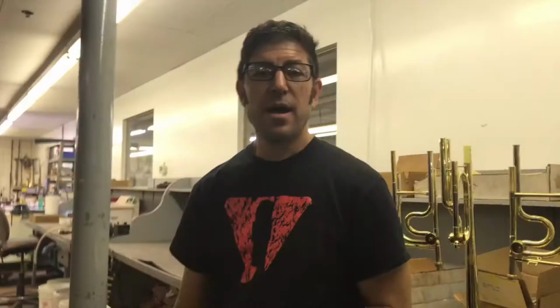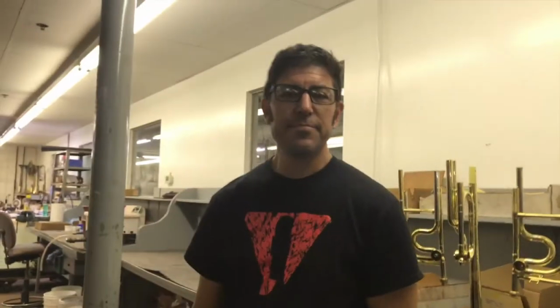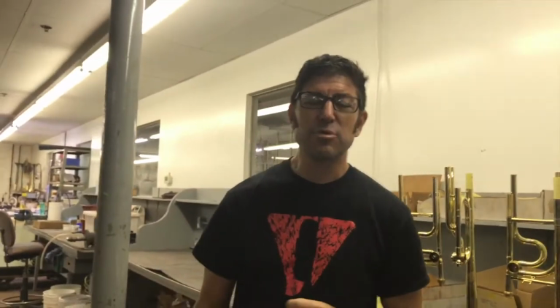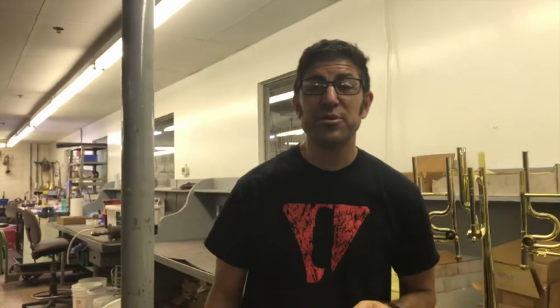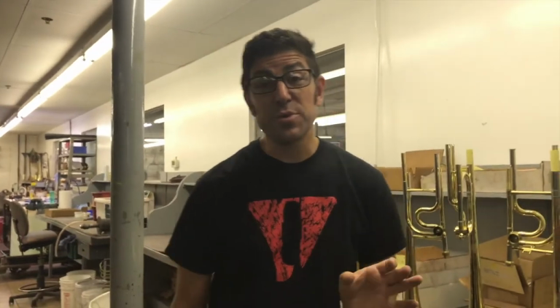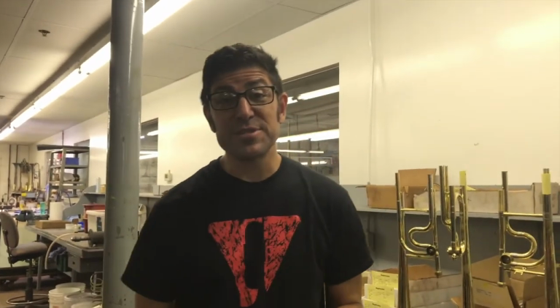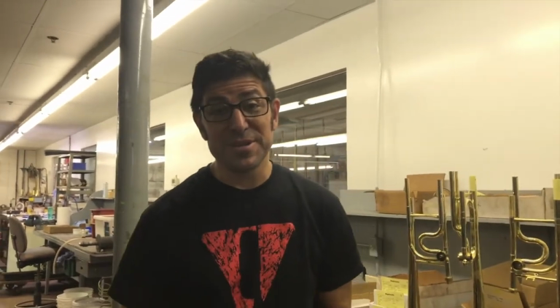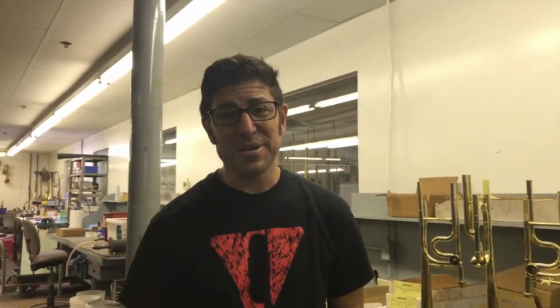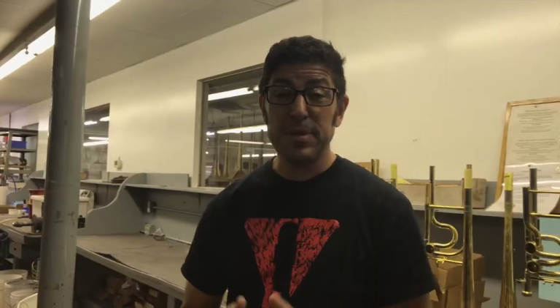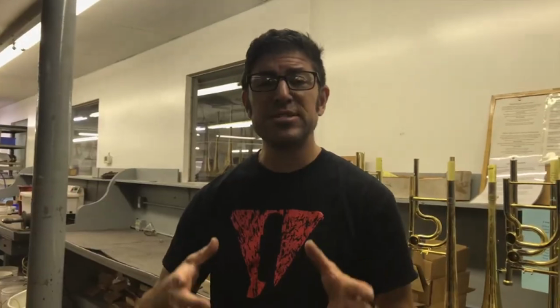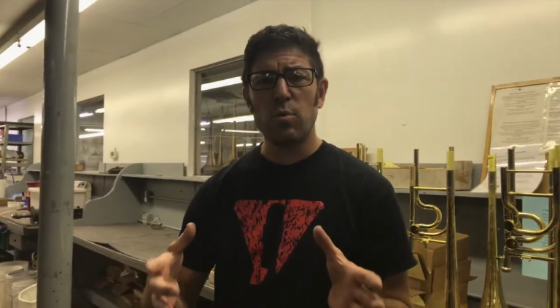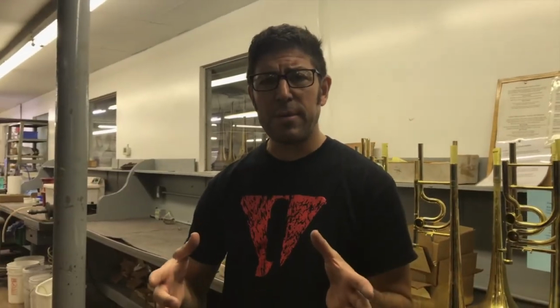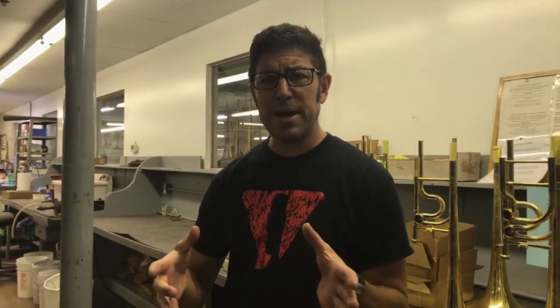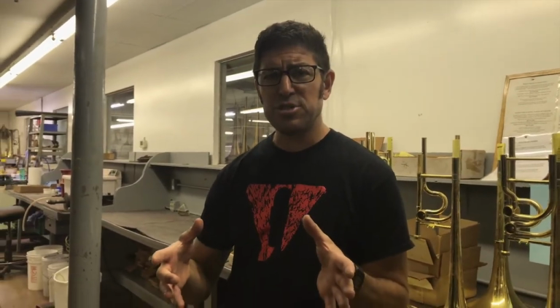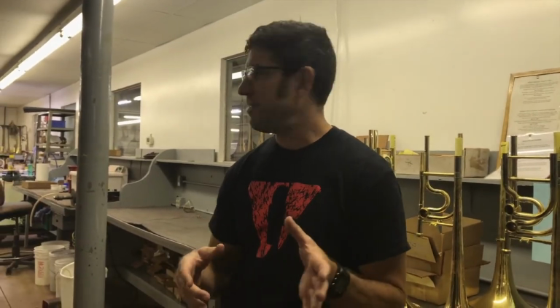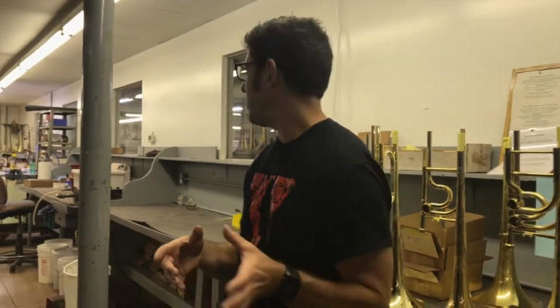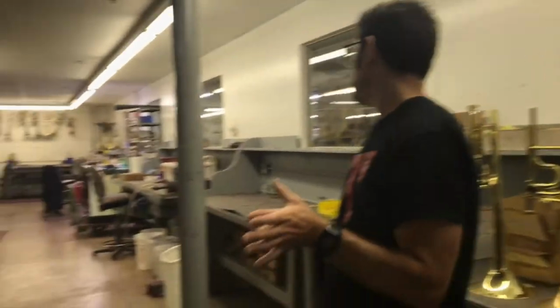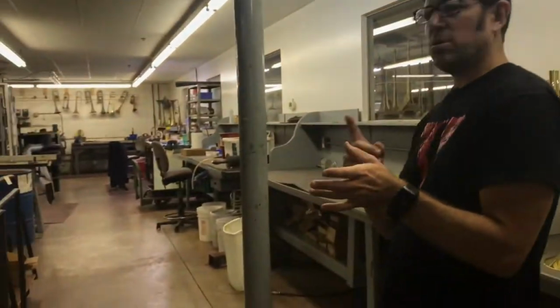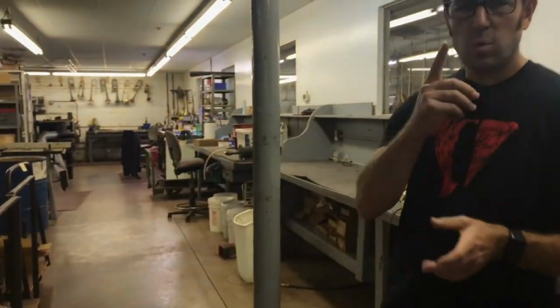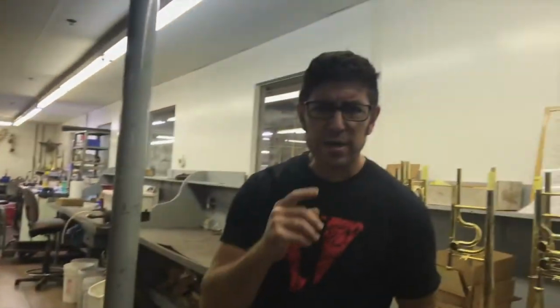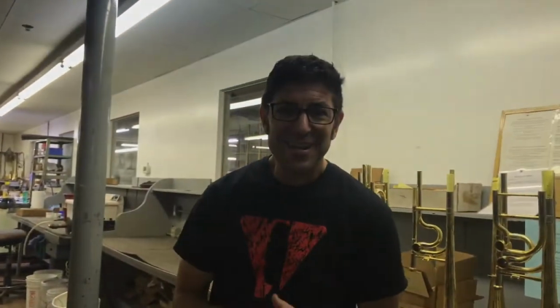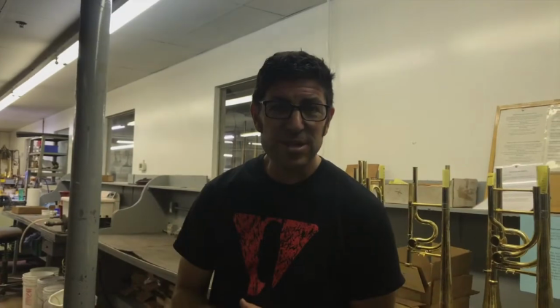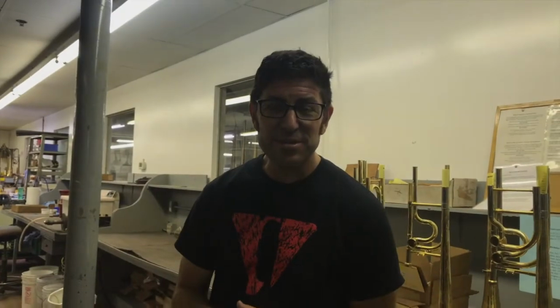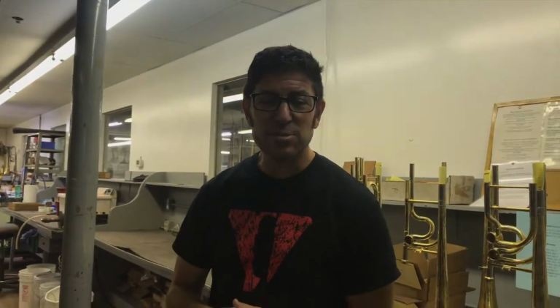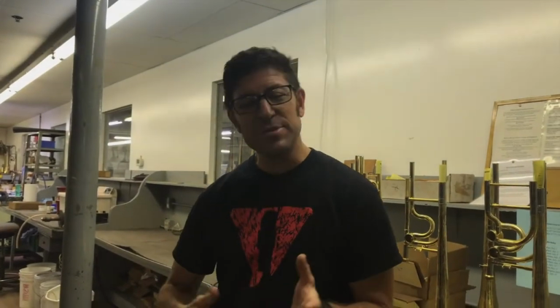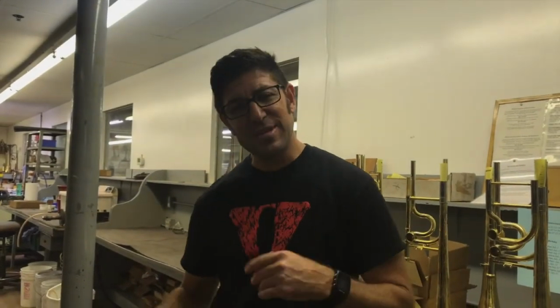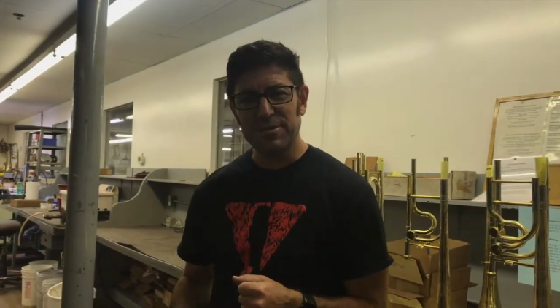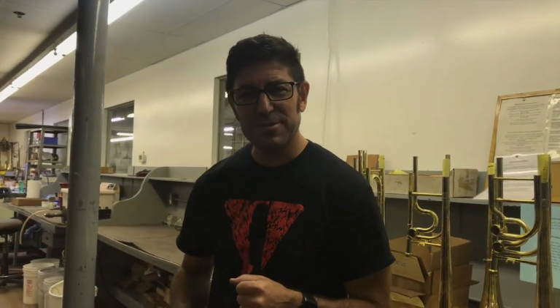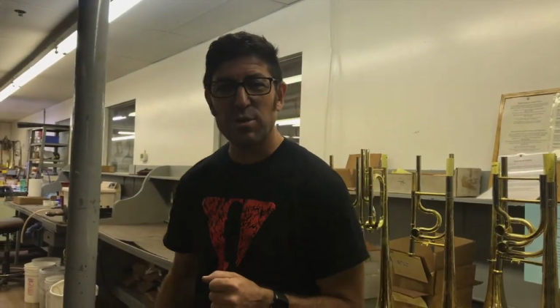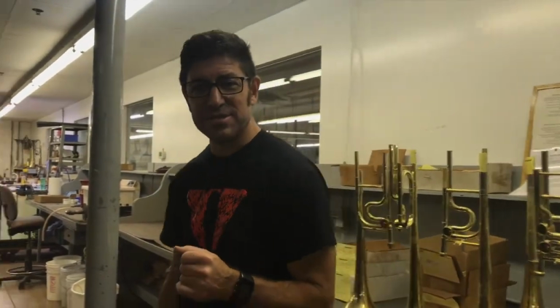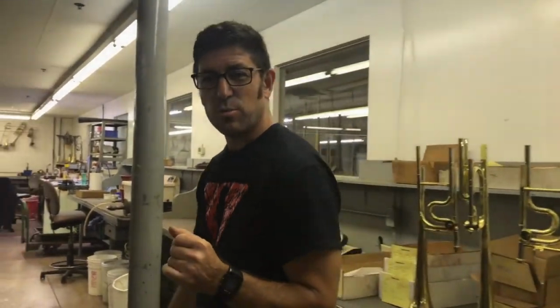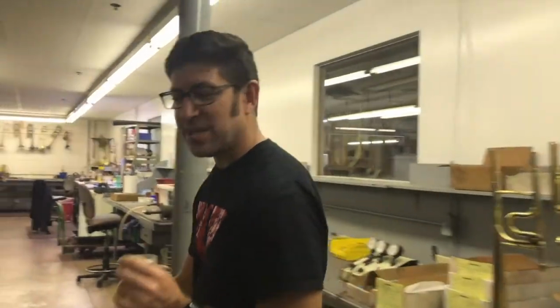Hi, I'm Christian Grieger with Edwards Instrument Company. Many people say, well, how many mounters do you have? One. He's not here today, so we thought we'd give you a little tour of his workstation.